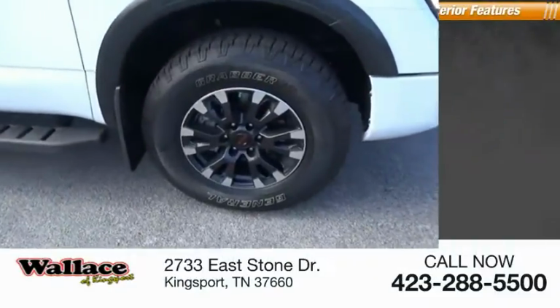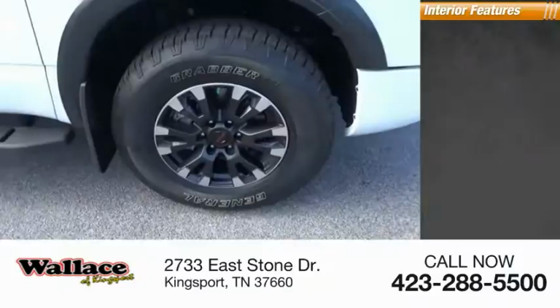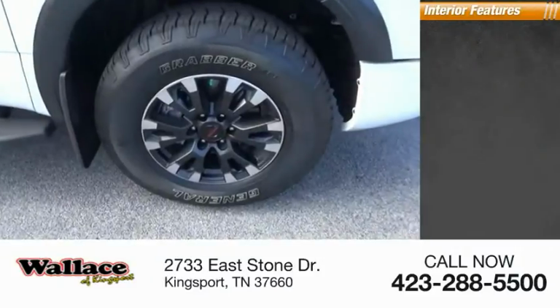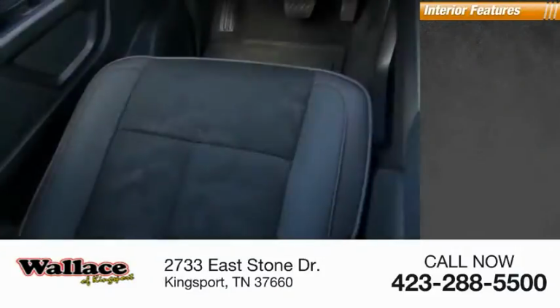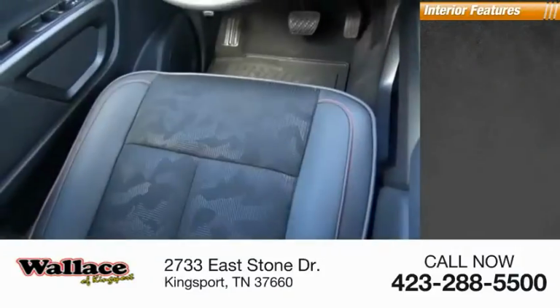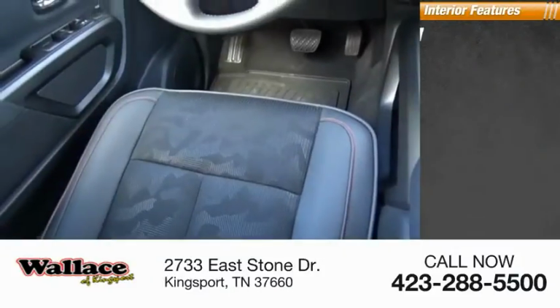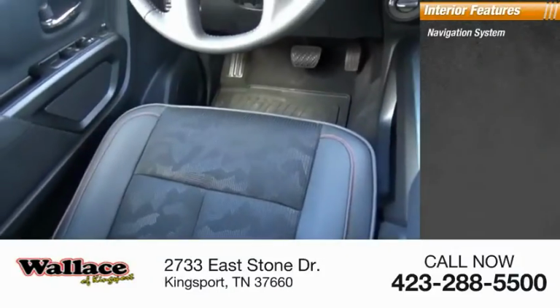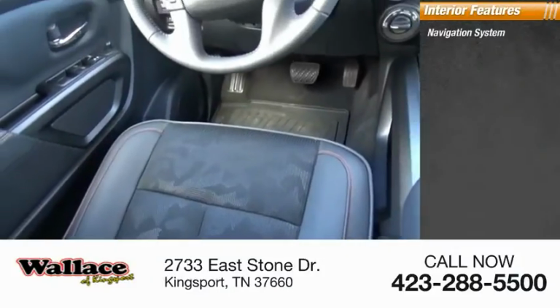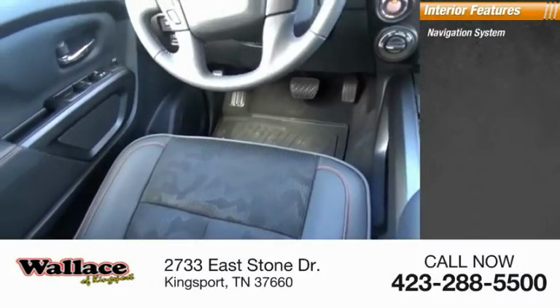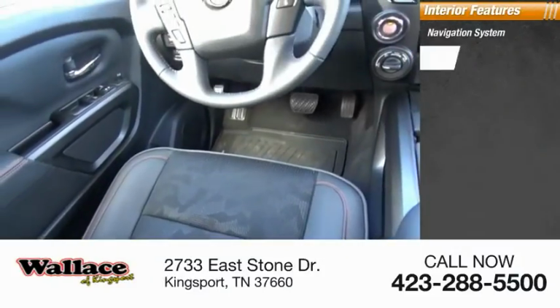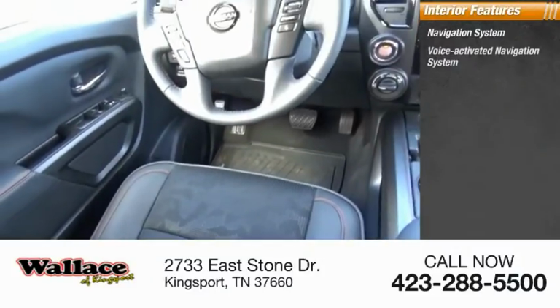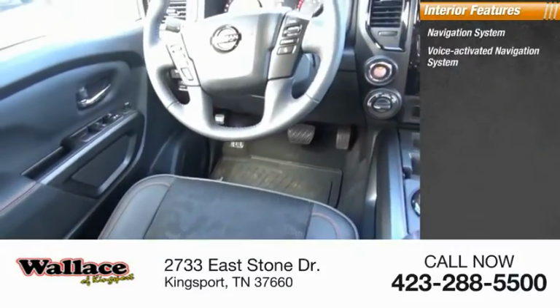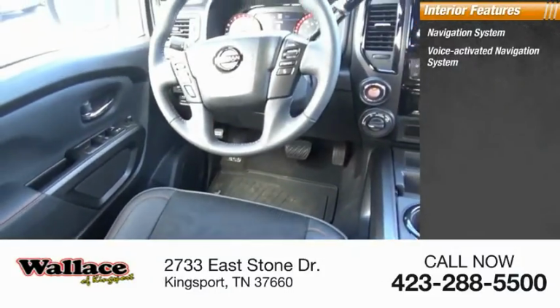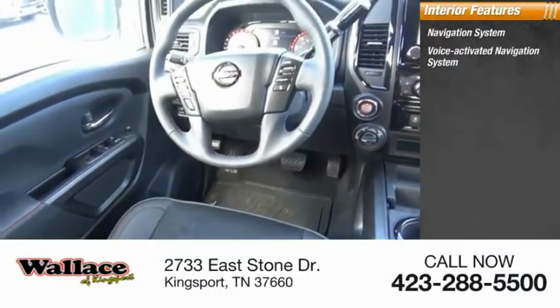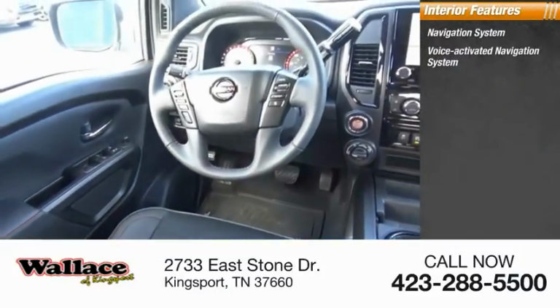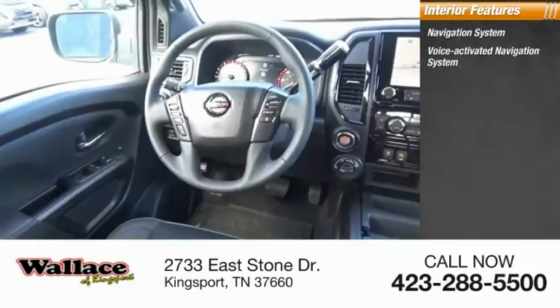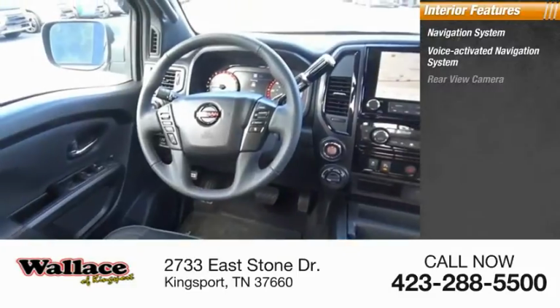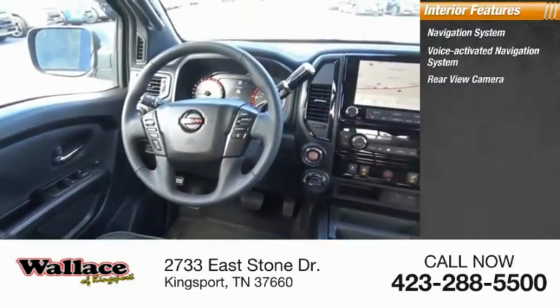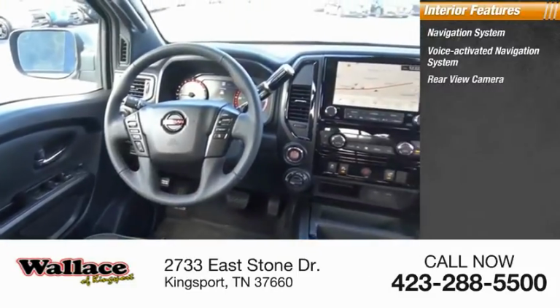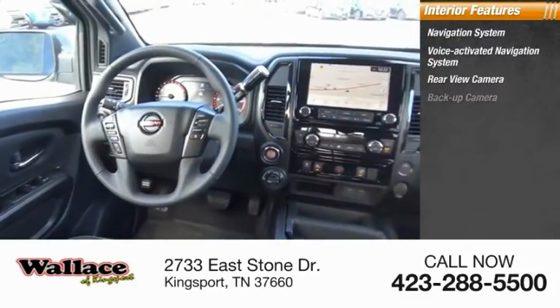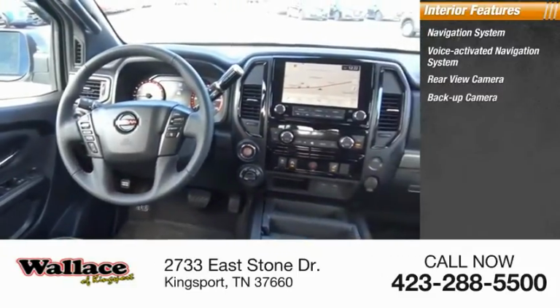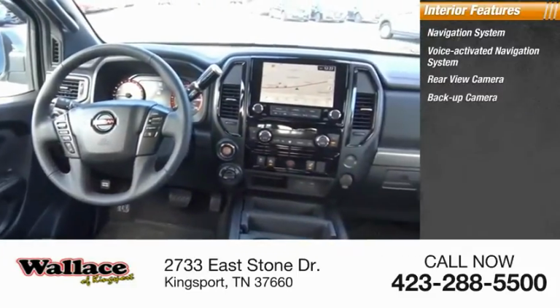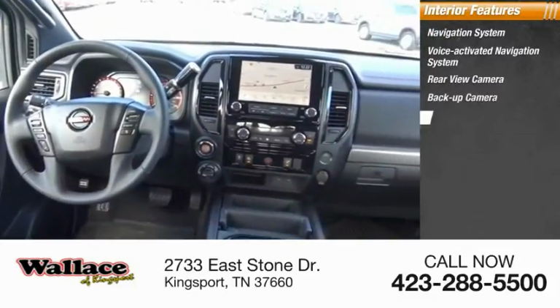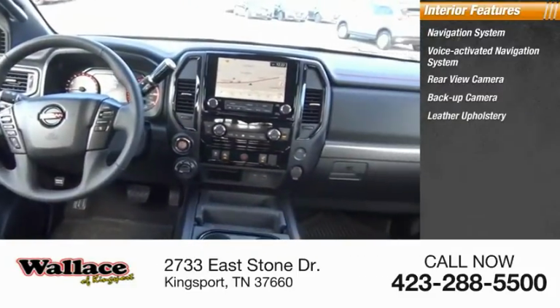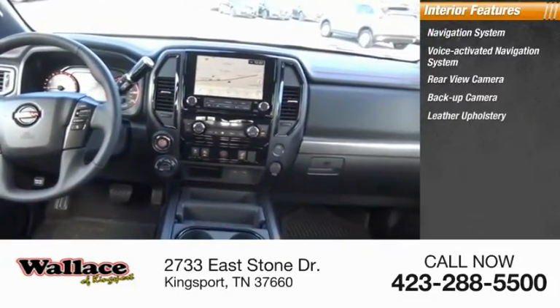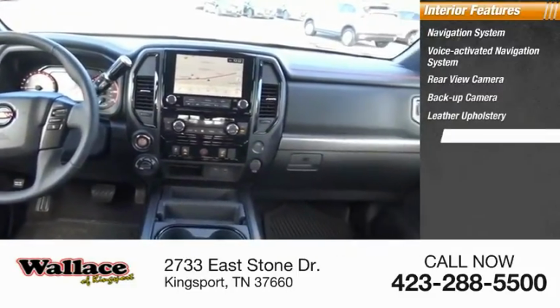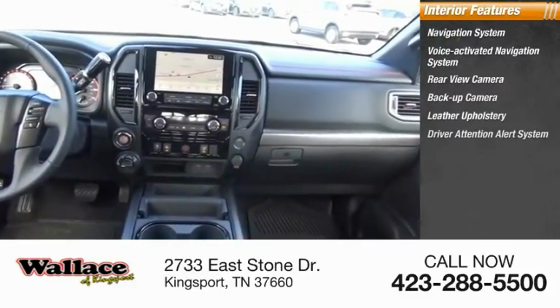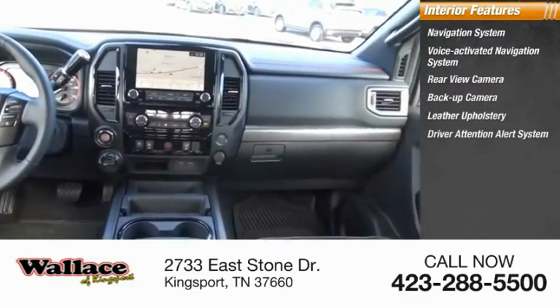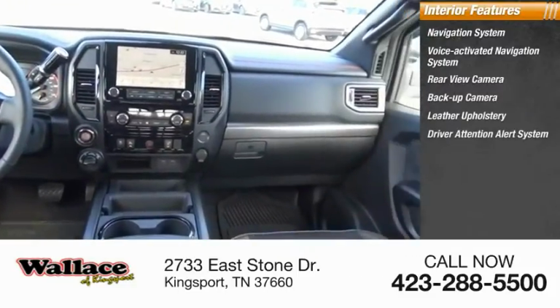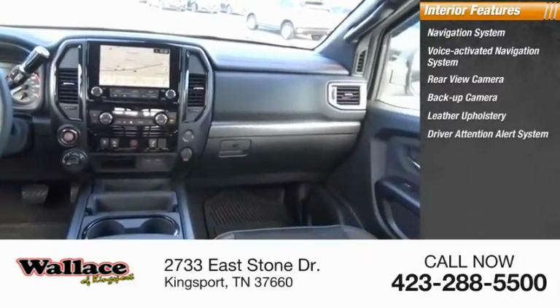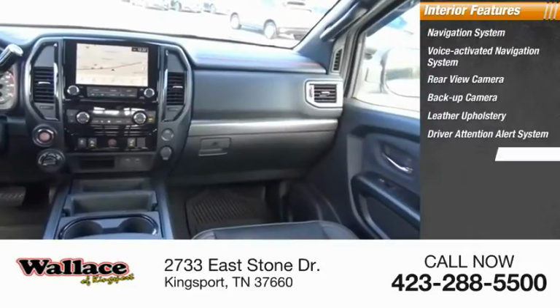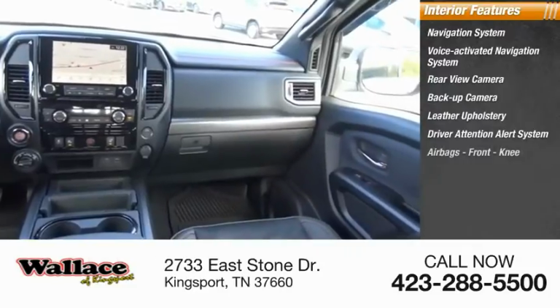Inside you'll find a voice activated navigation system, backup camera, leather upholstery, driver attention alert system, and airbags.